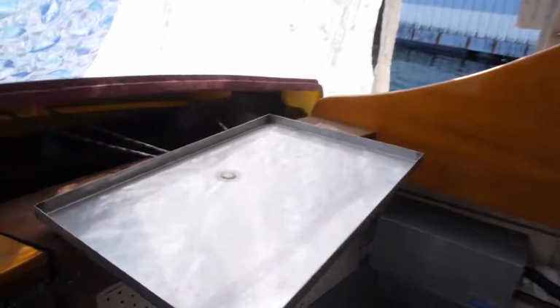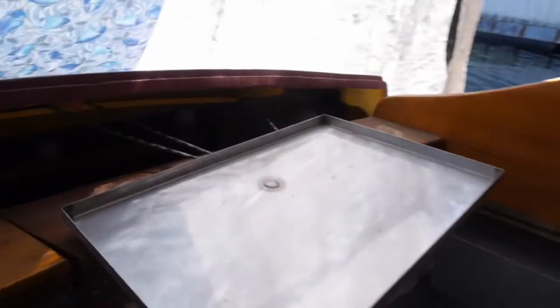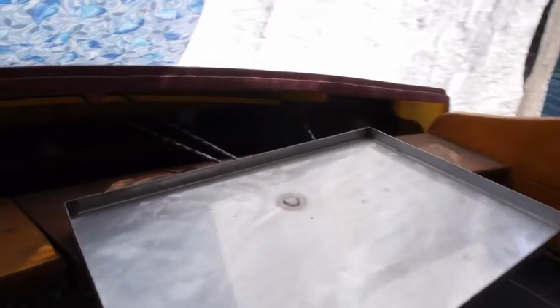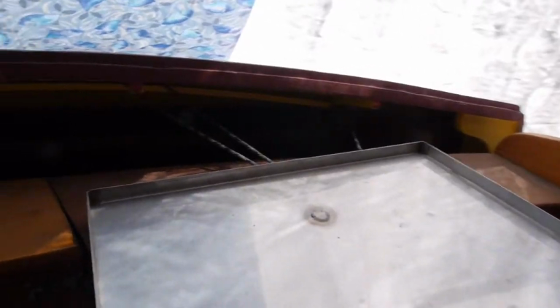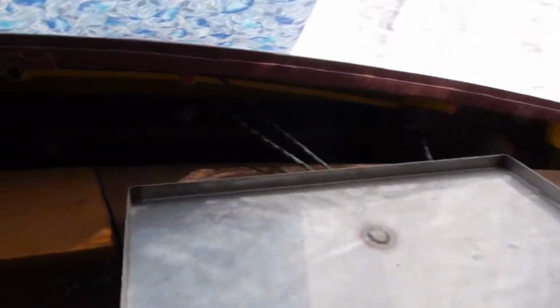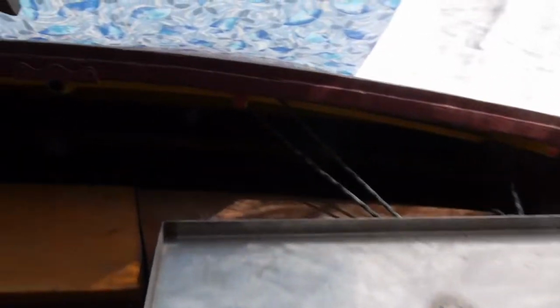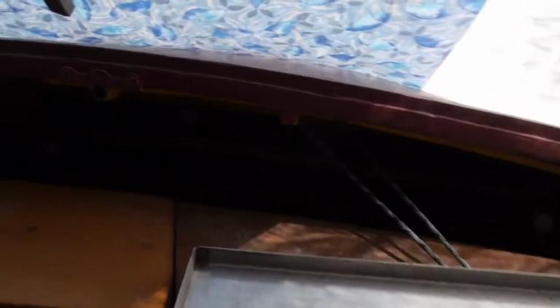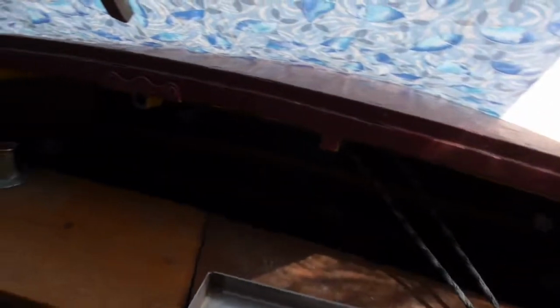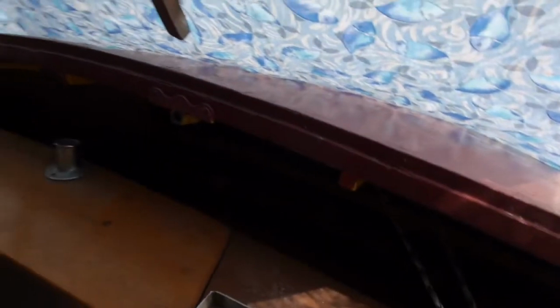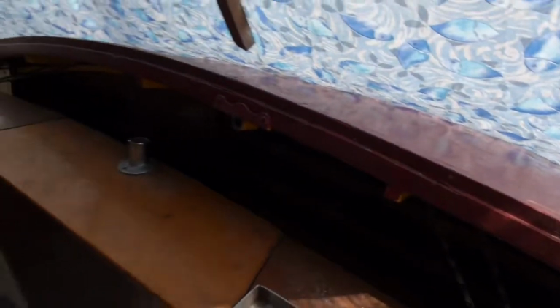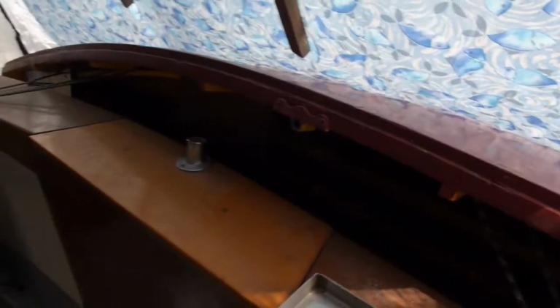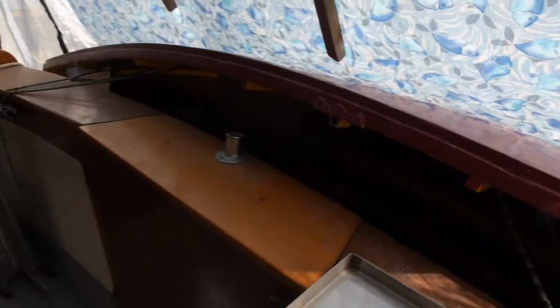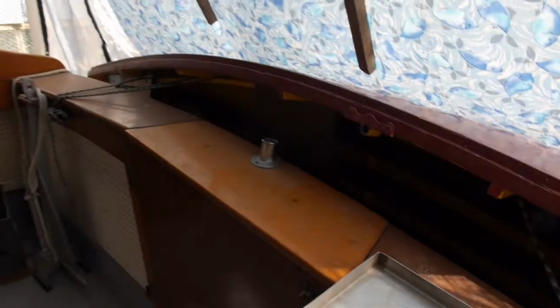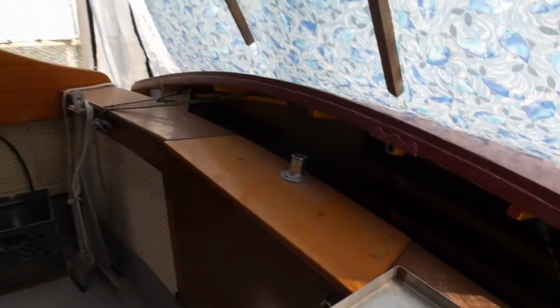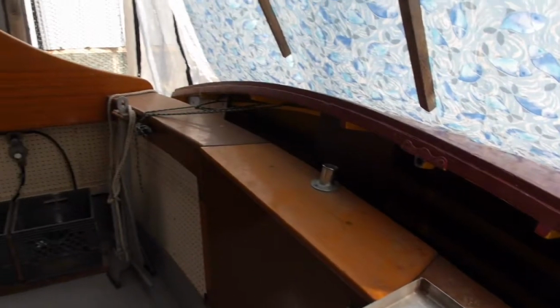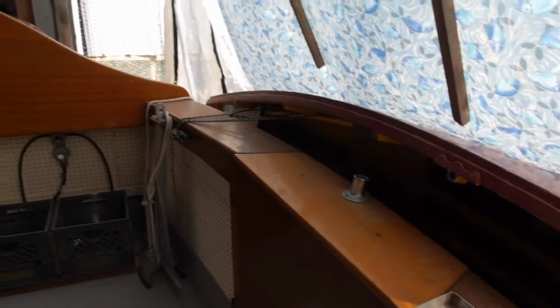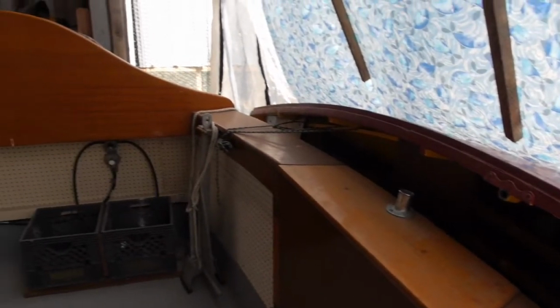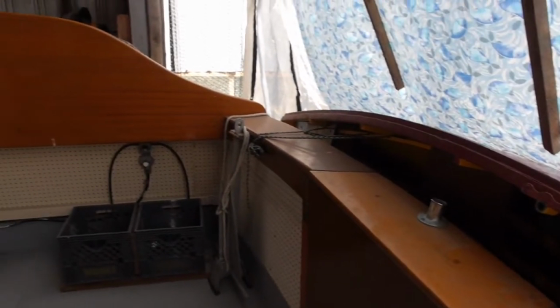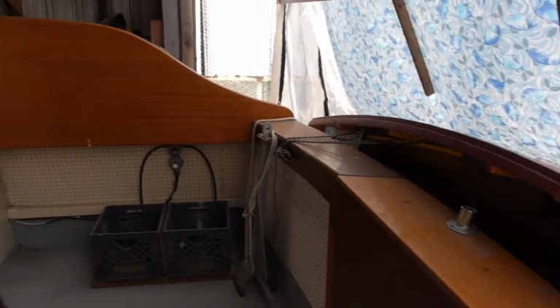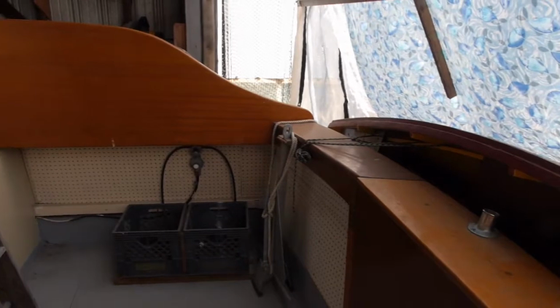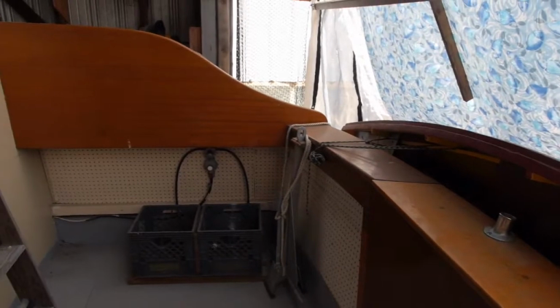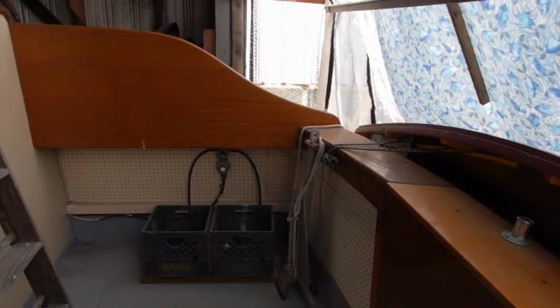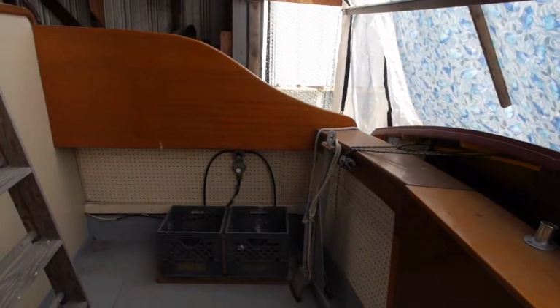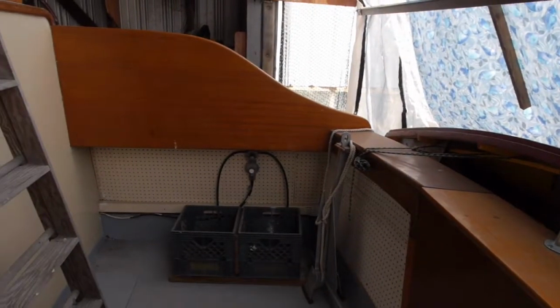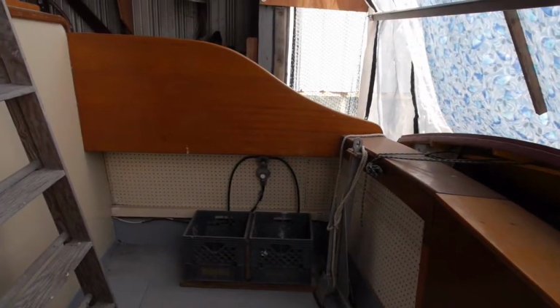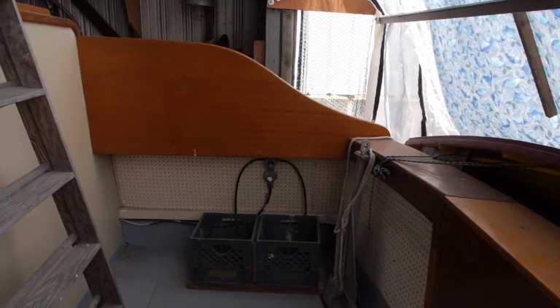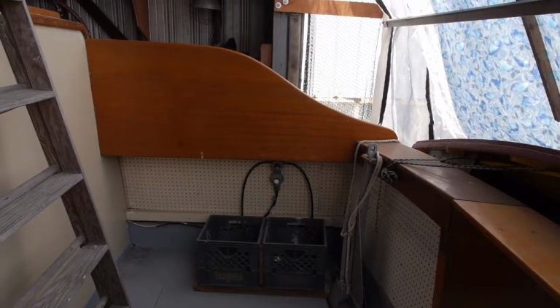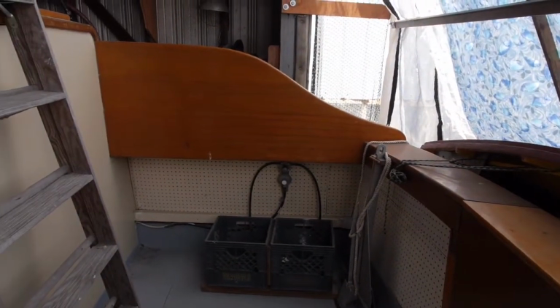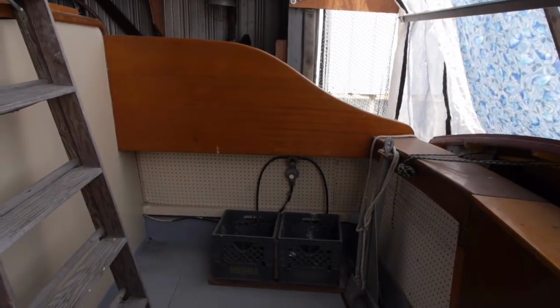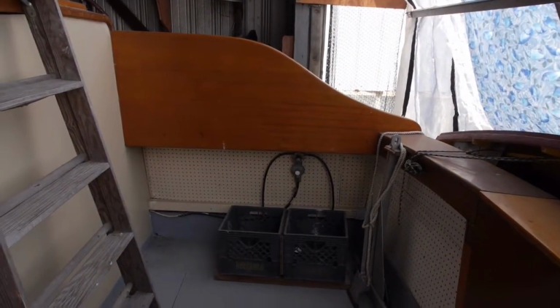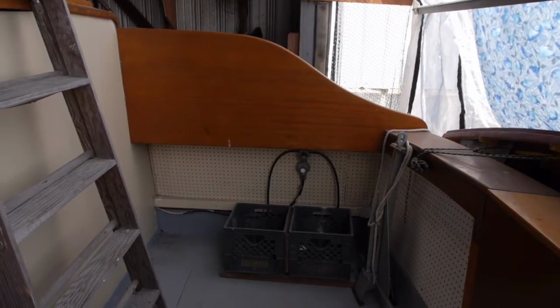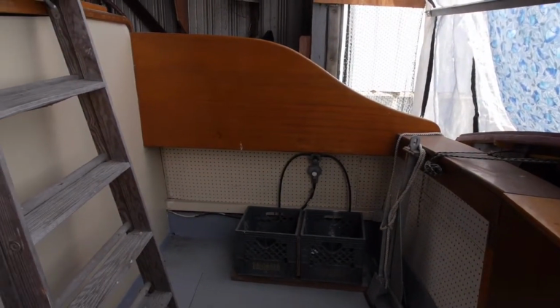There's the aft deck down into the cockpit. There's a nice wood rowing dinghy that comes with the boat. There's also access to a swim platform through a door.